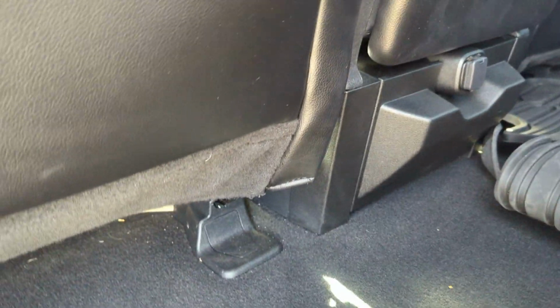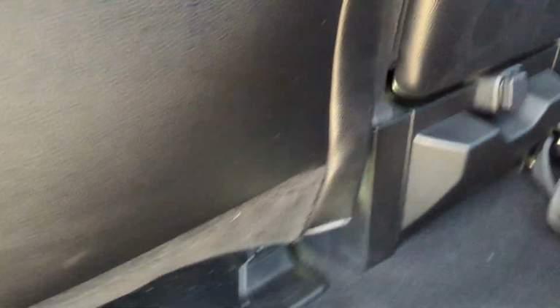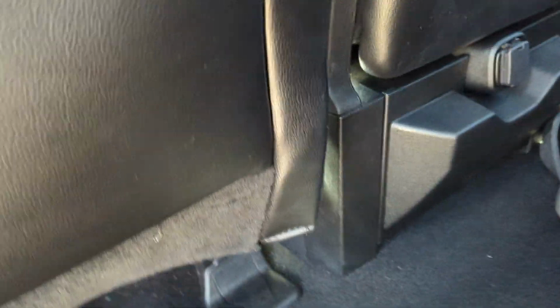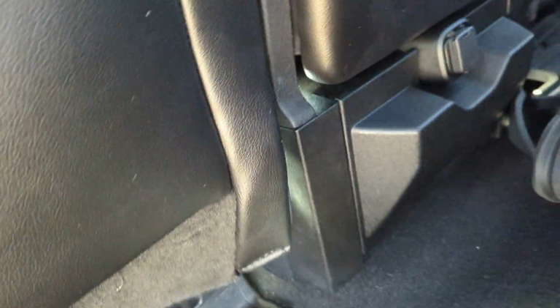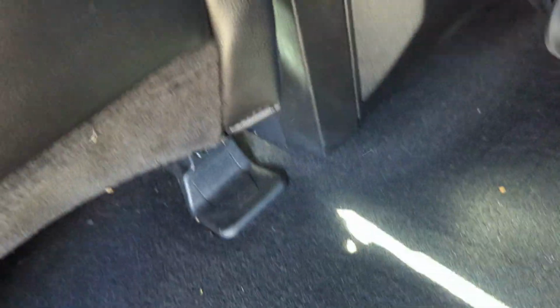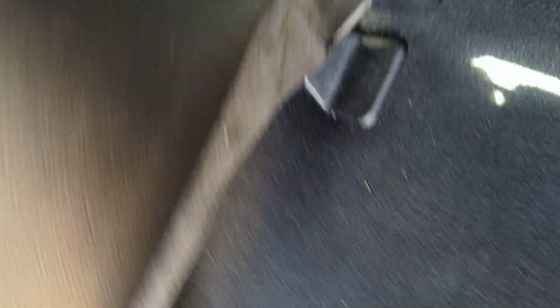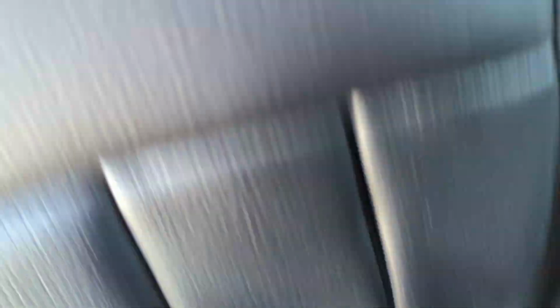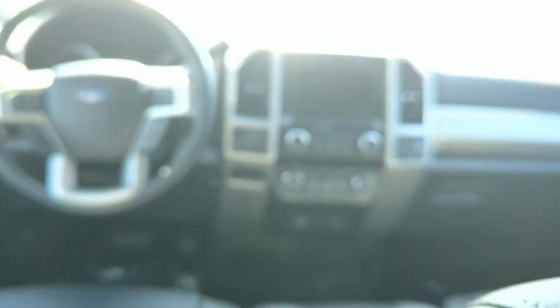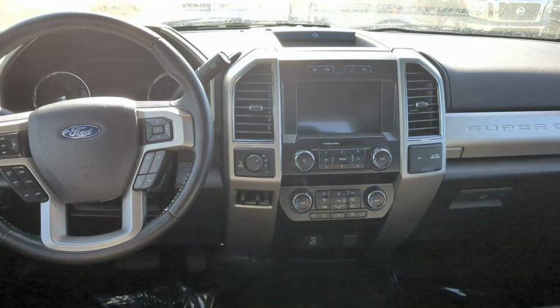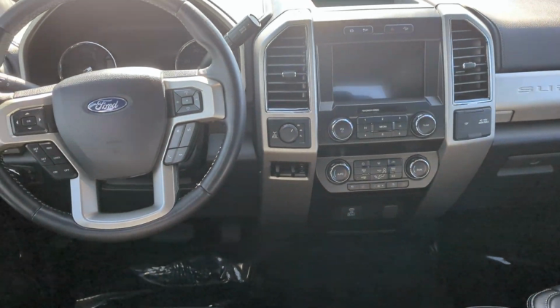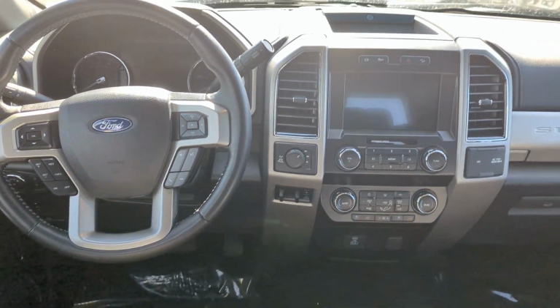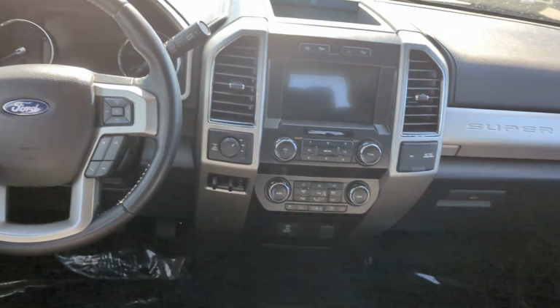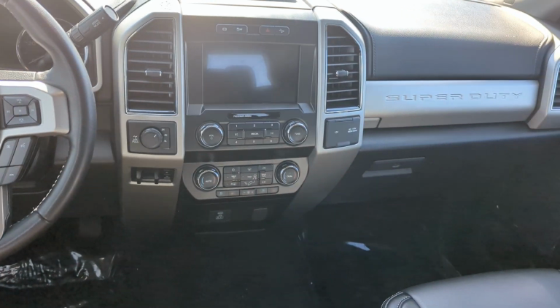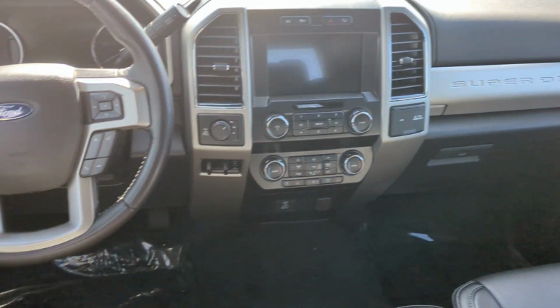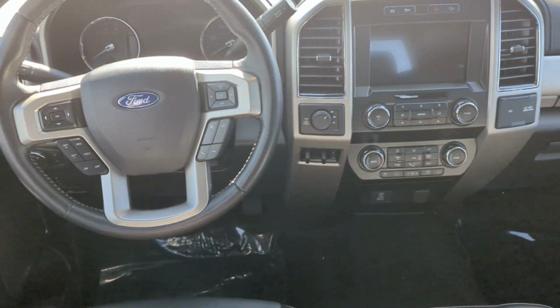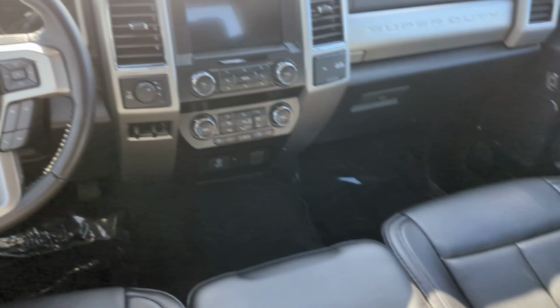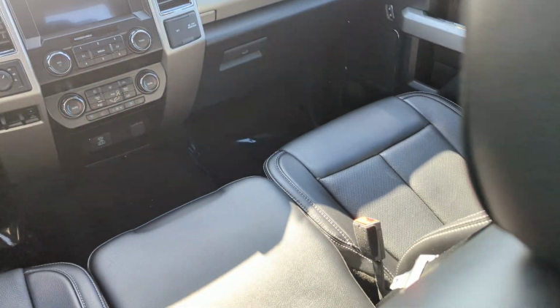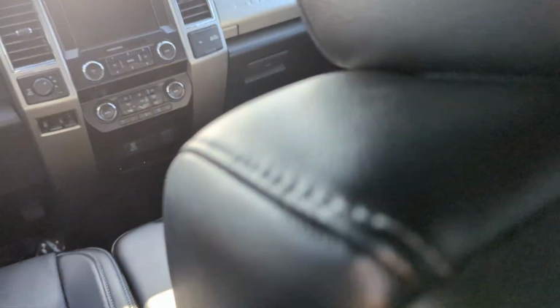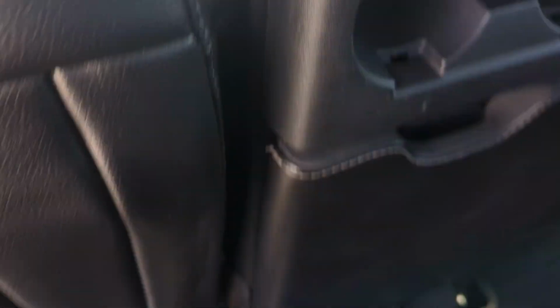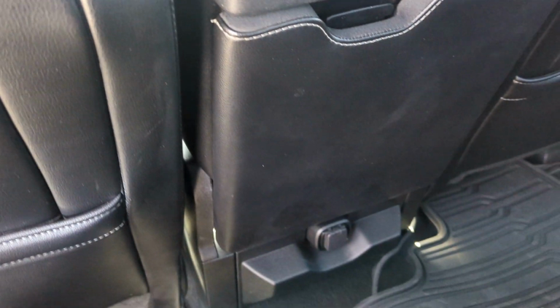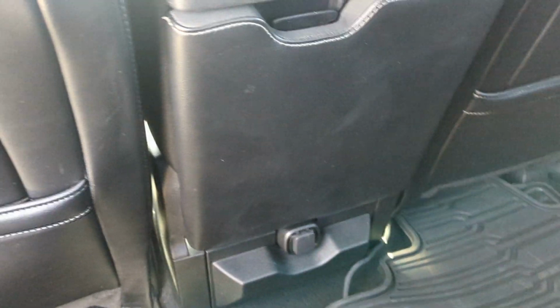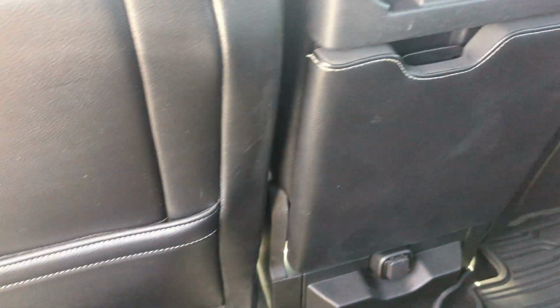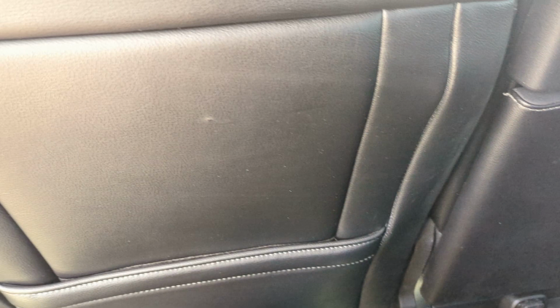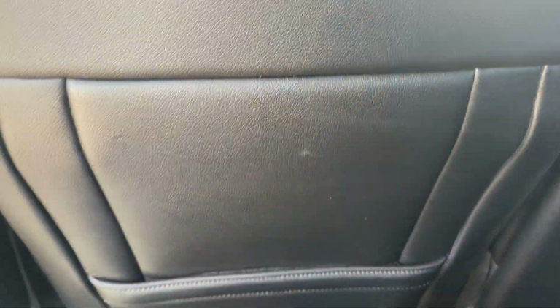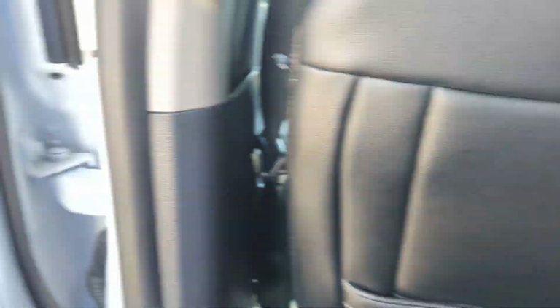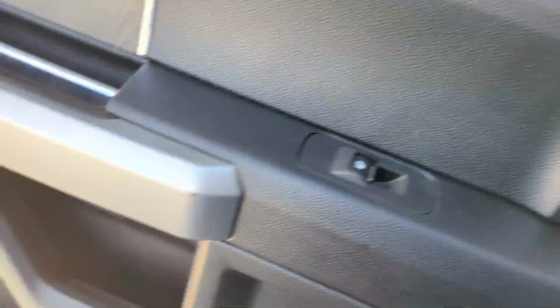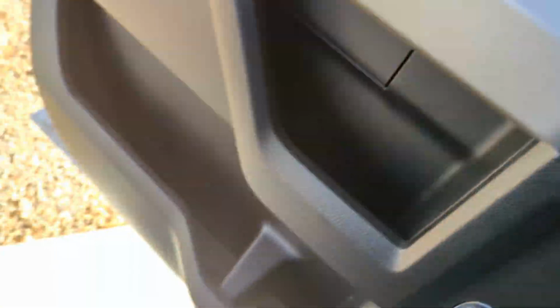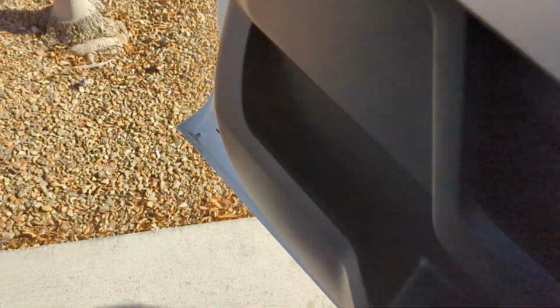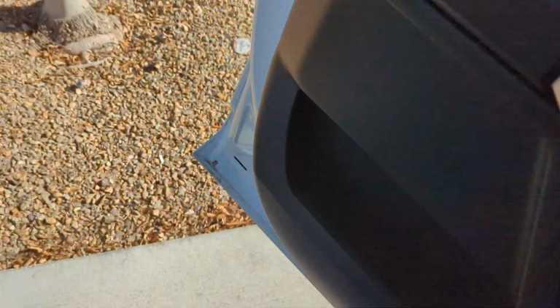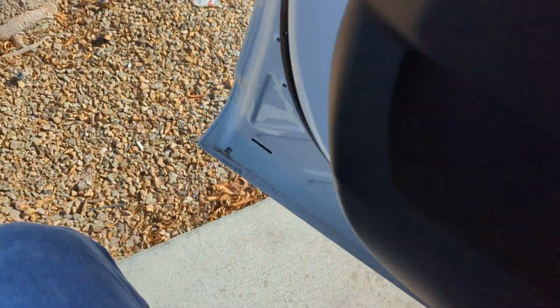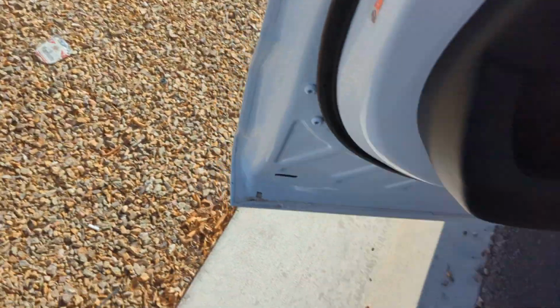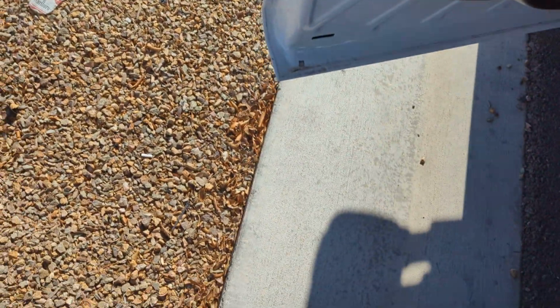You can also see the driver and passenger area of the Ford F-250 from here. Alright, that's it for this video — thanks for watching and don't forget to subscribe.